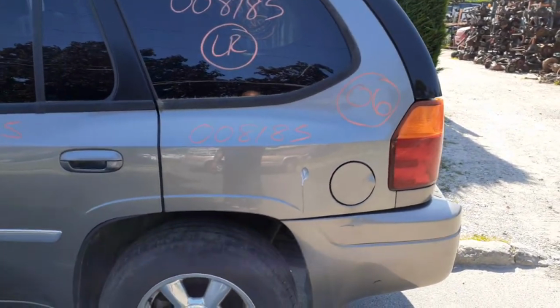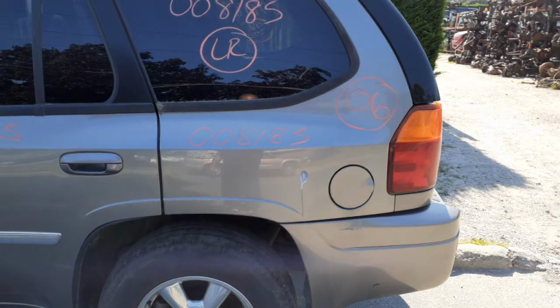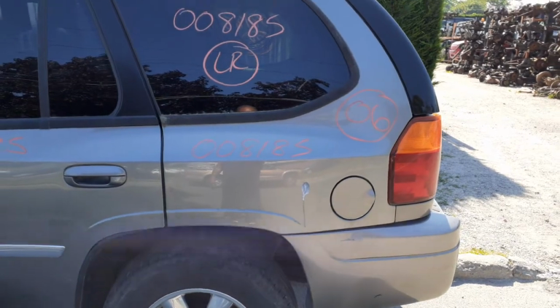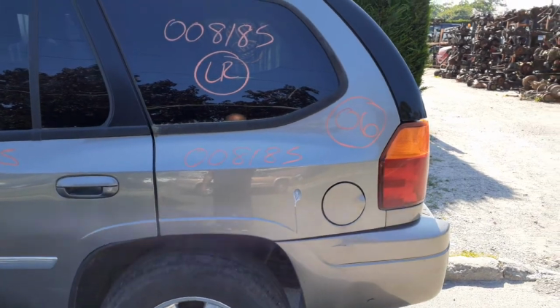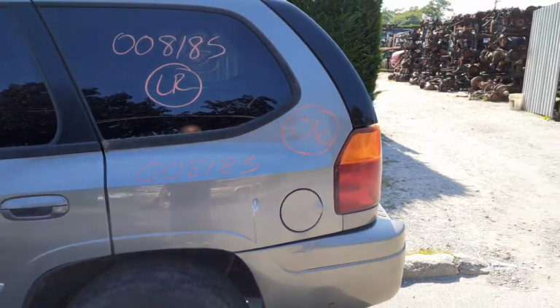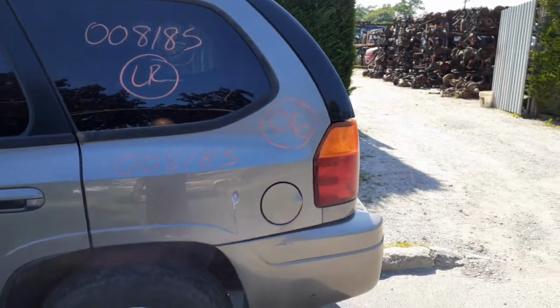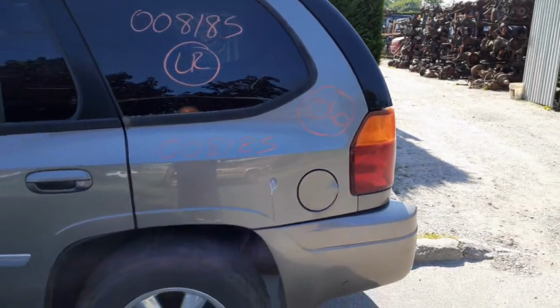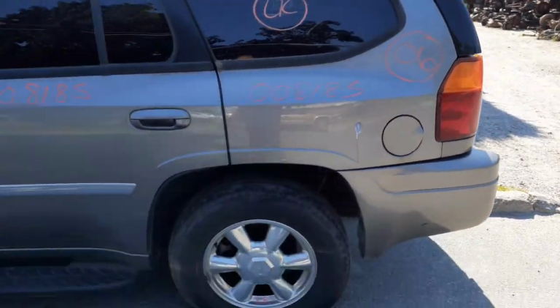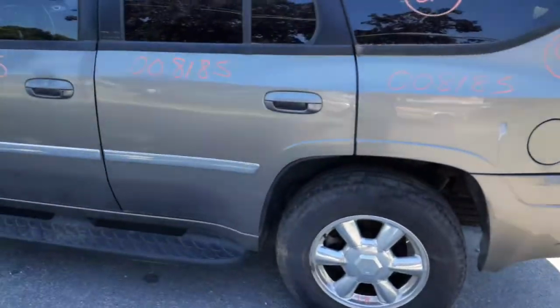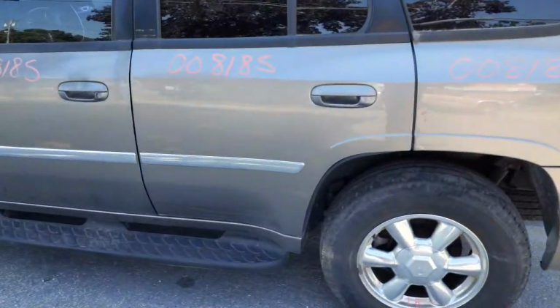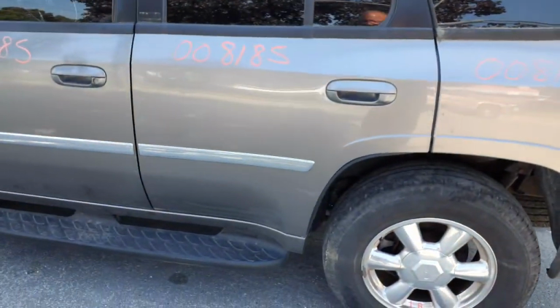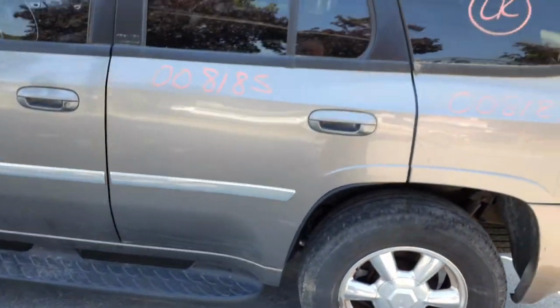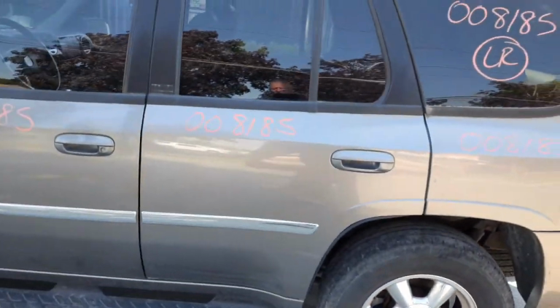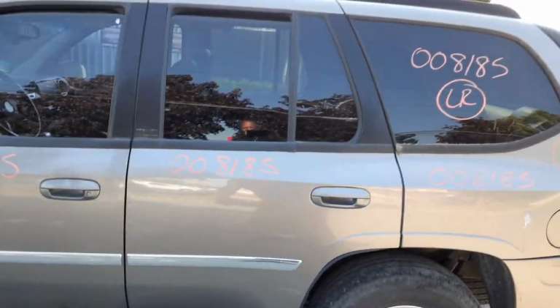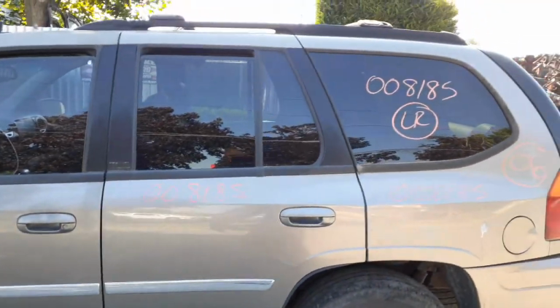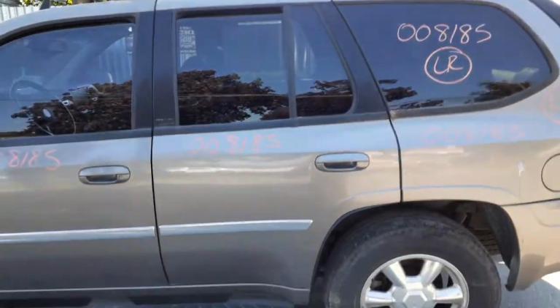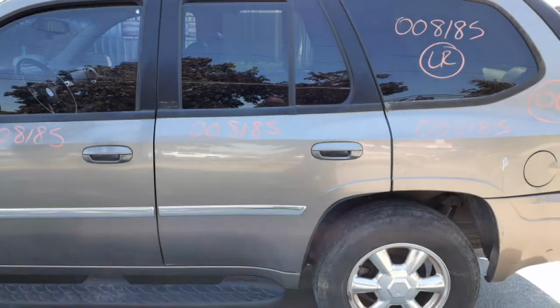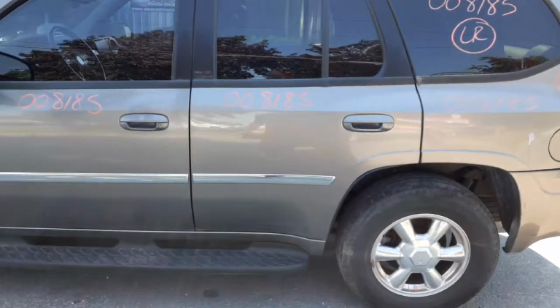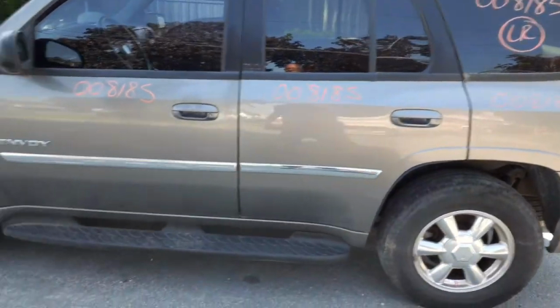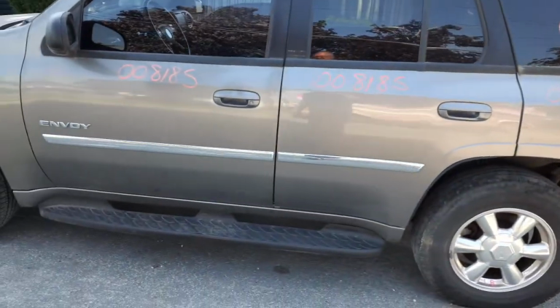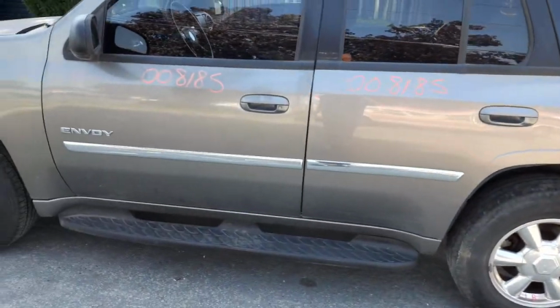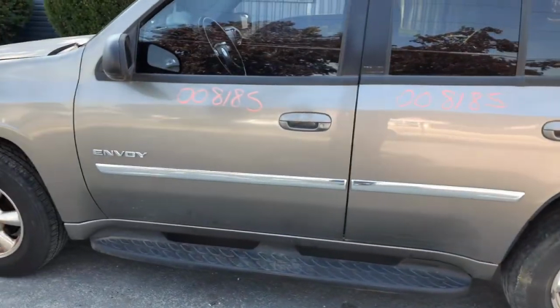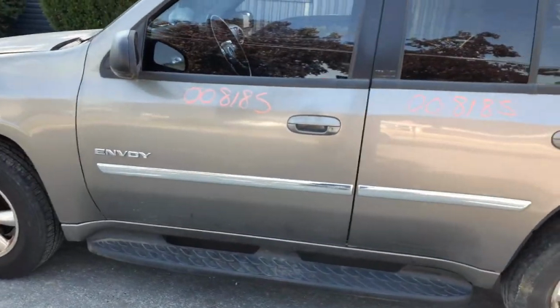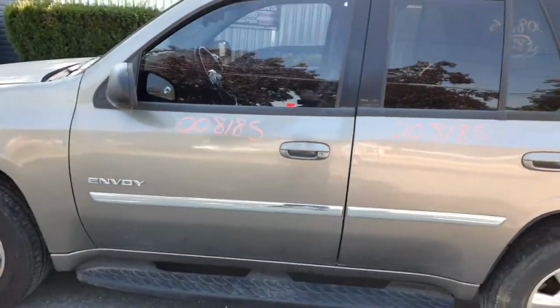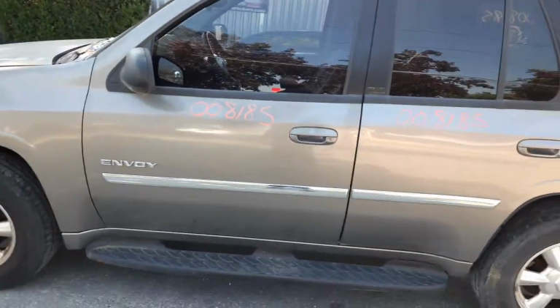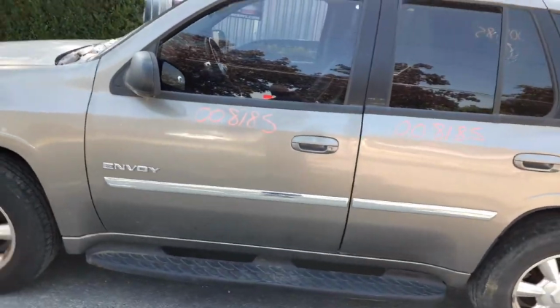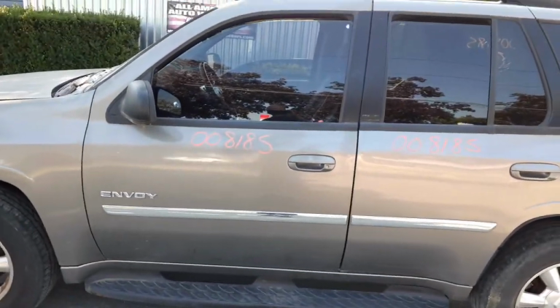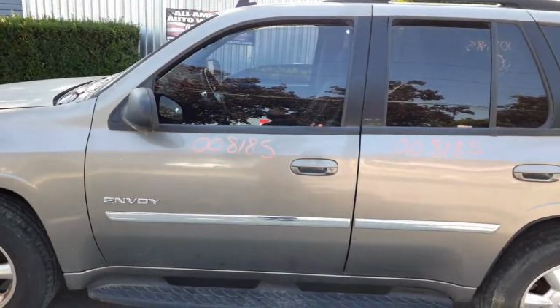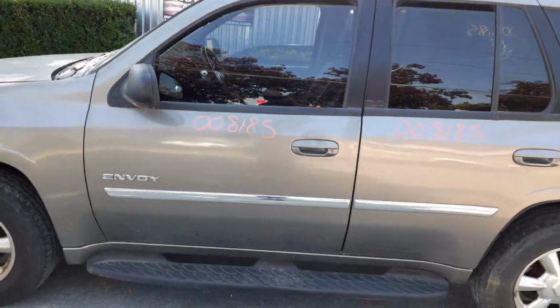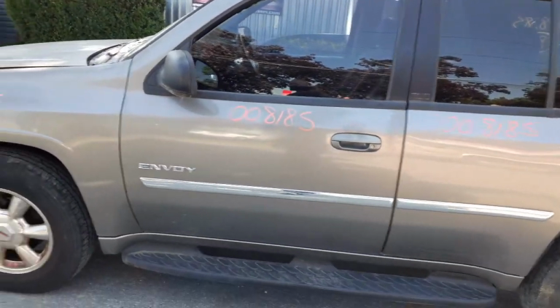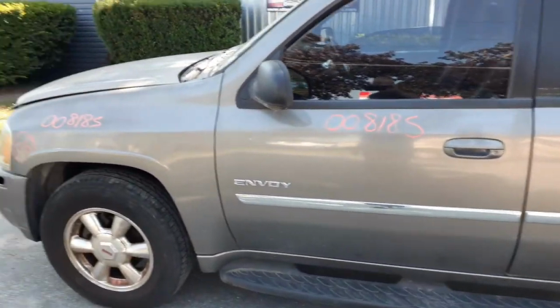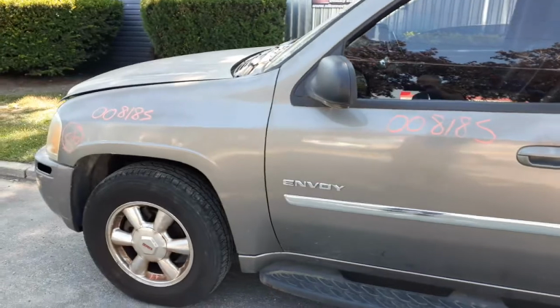There's your left rear quarter — decent. There's your left rear door — power window, power locks, privacy tint. There's your left front door — same thing, power window, power locks, privacy tint. Left side fender.